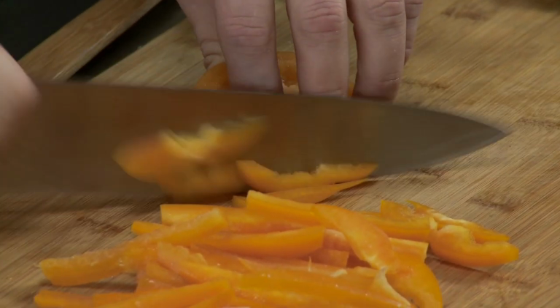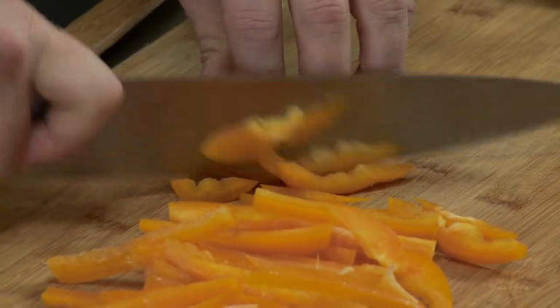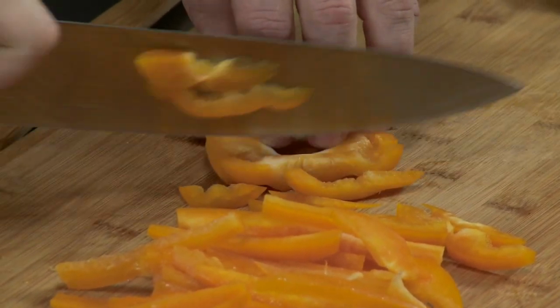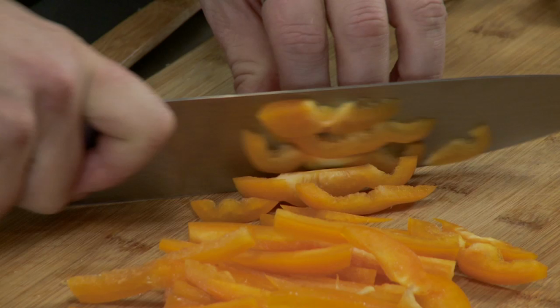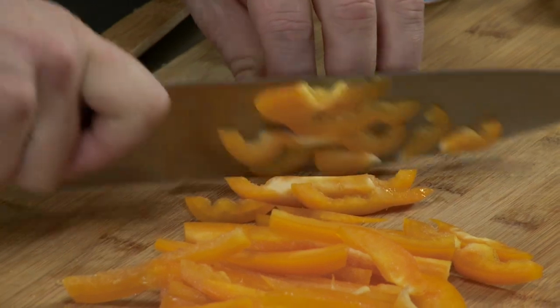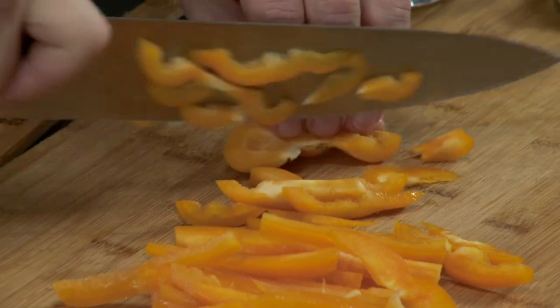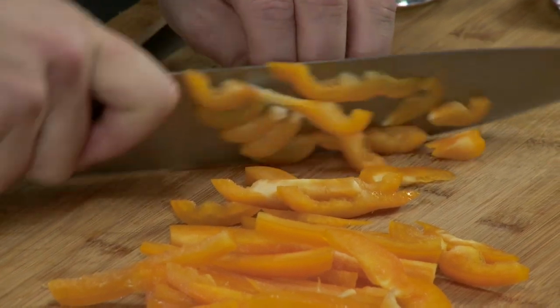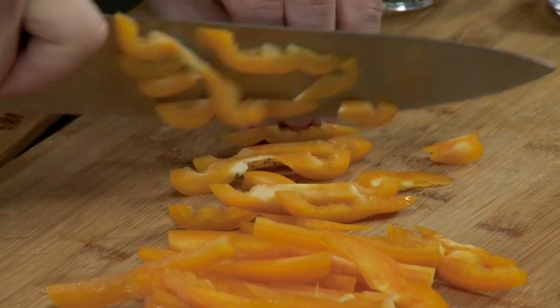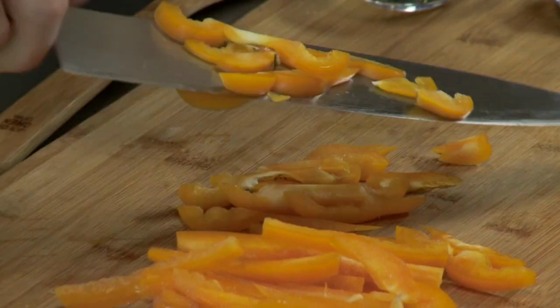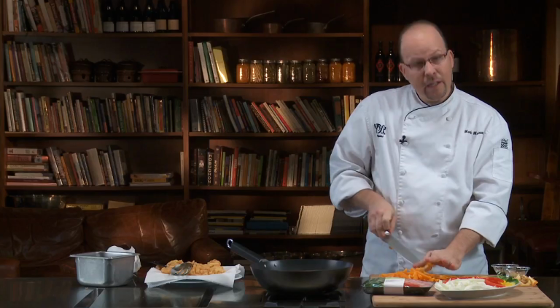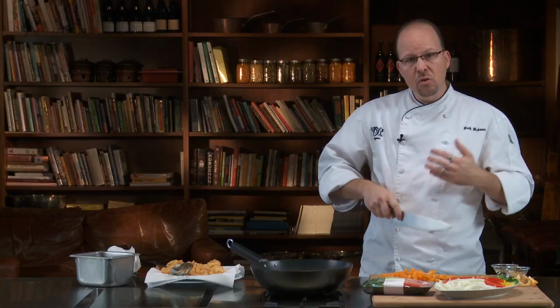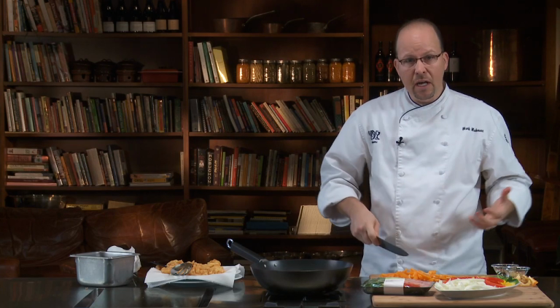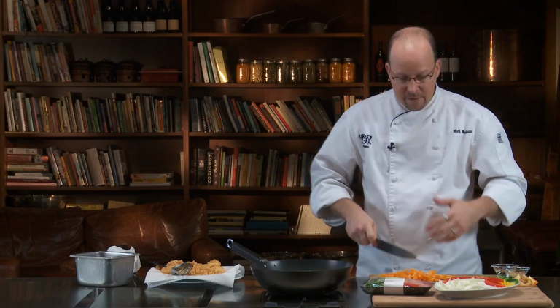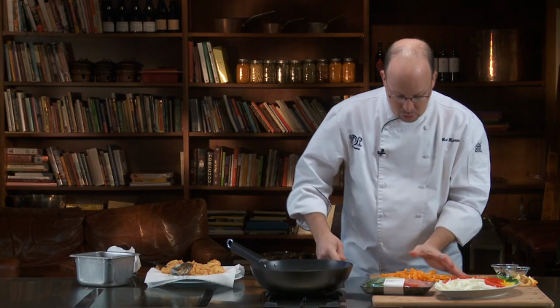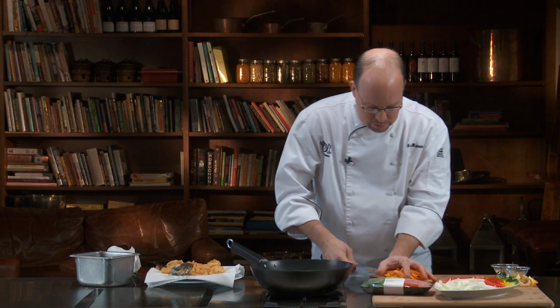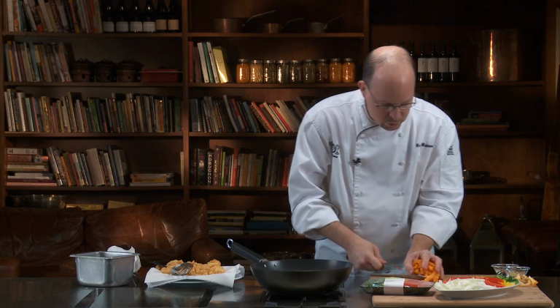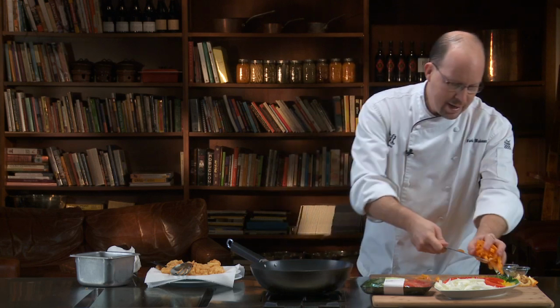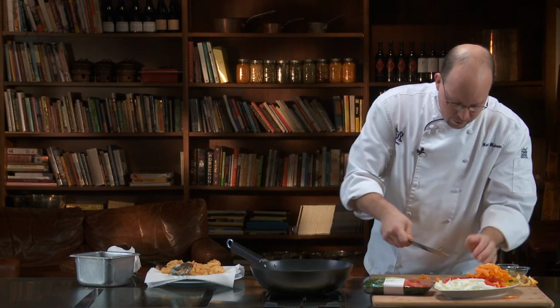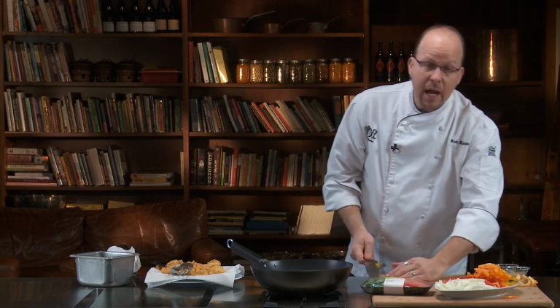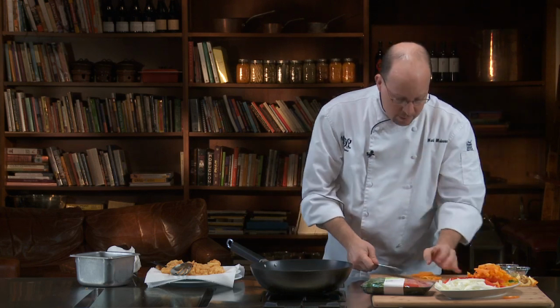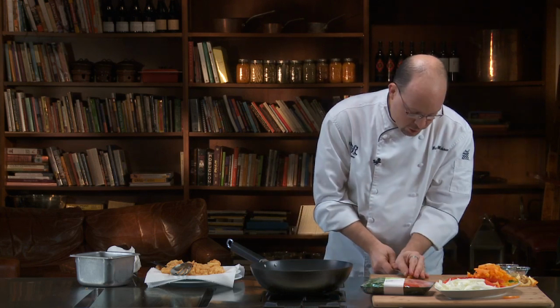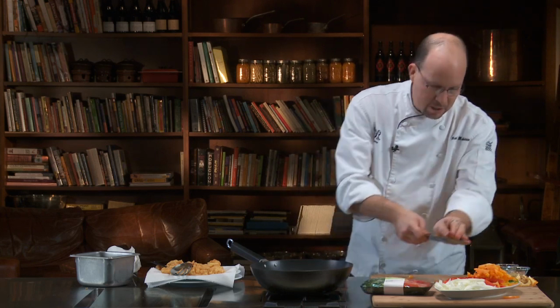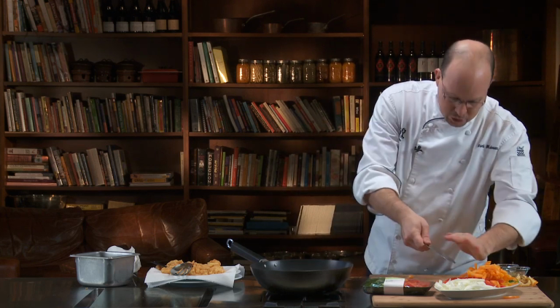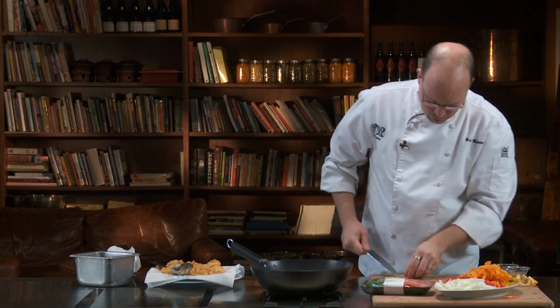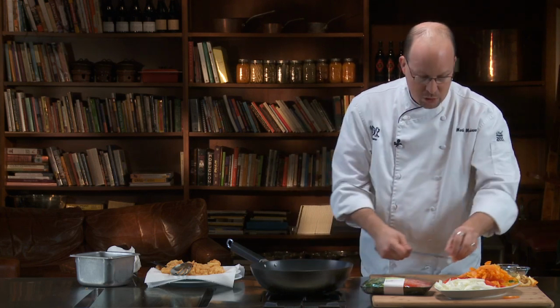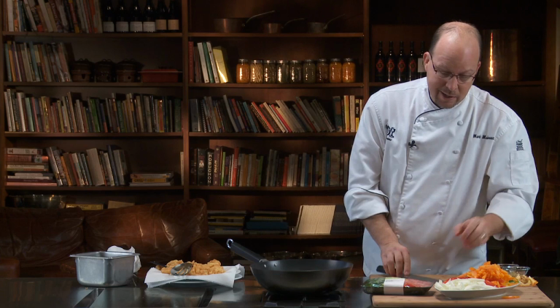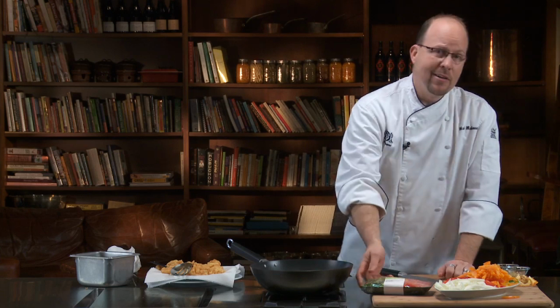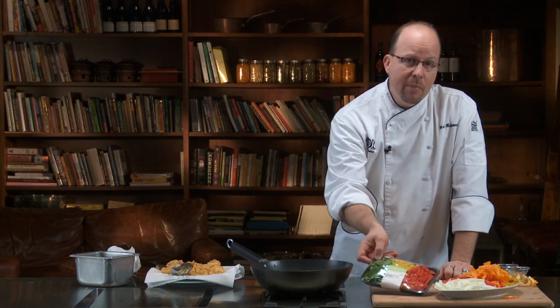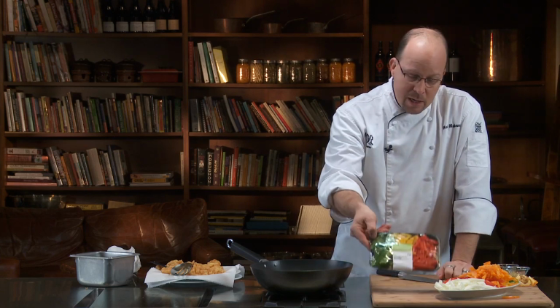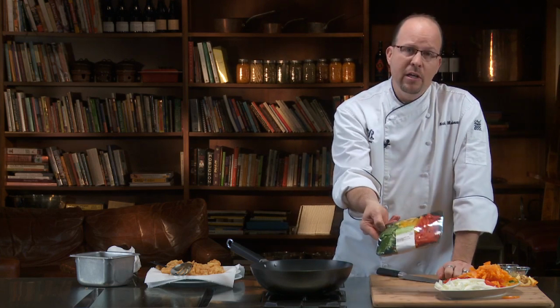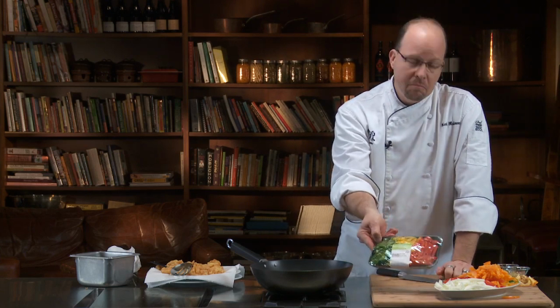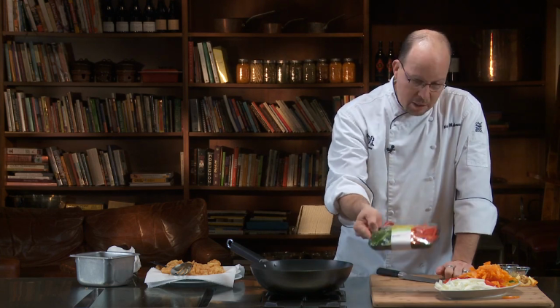Just make julienne strips all the way across, and since I cut those nice and even it's gonna cook nice and even as well. And if you happen to have a fresh cut veggie section in your produce department, you can come and pick those up already done, ready to go.